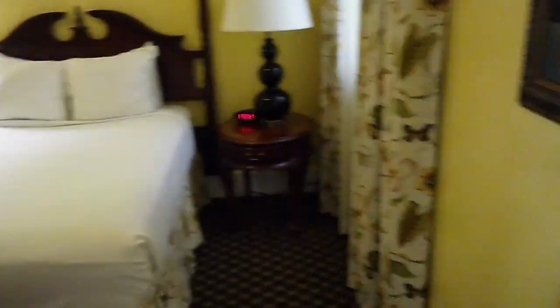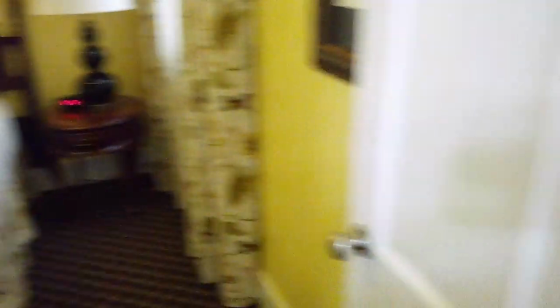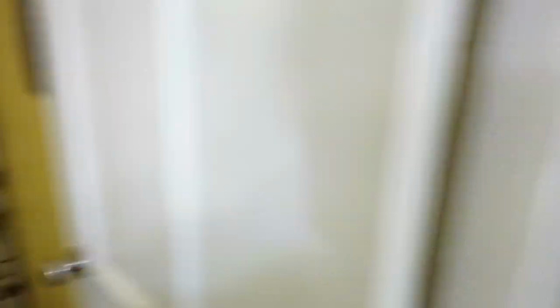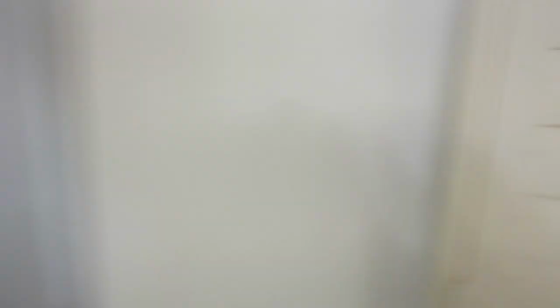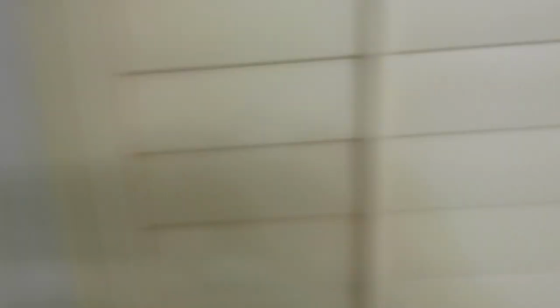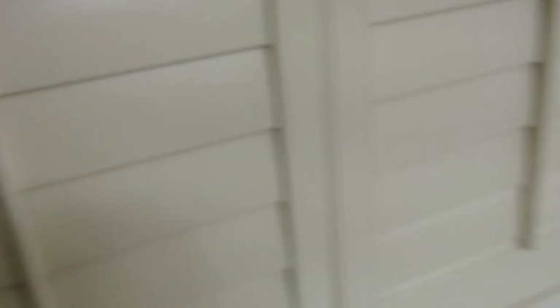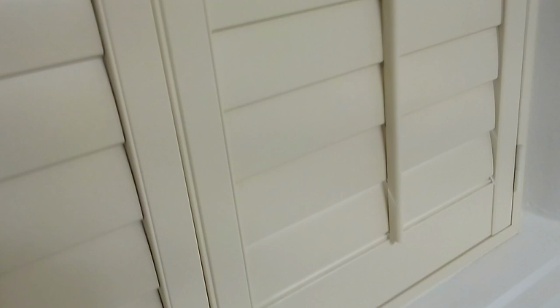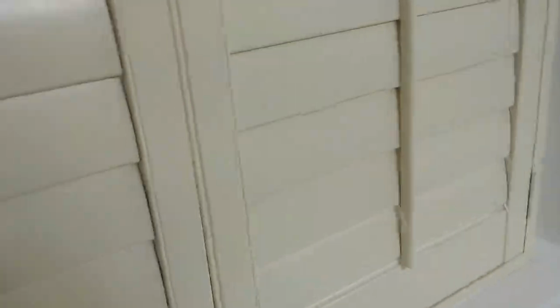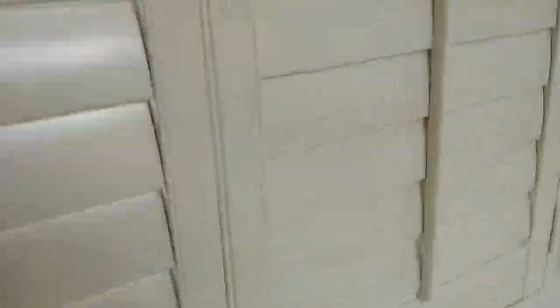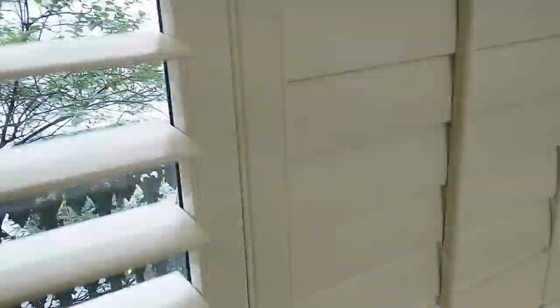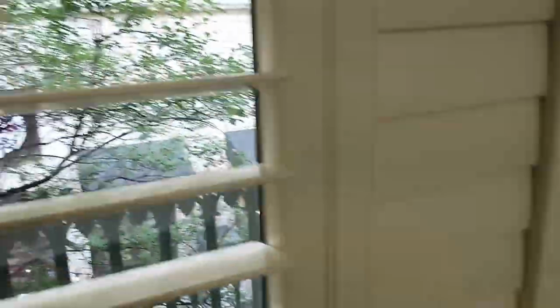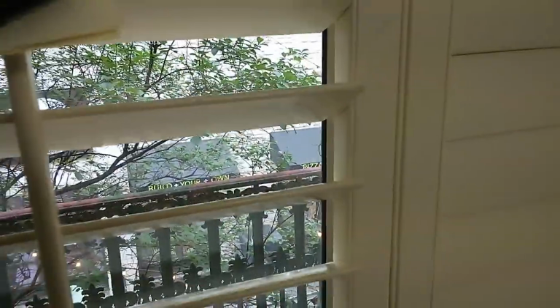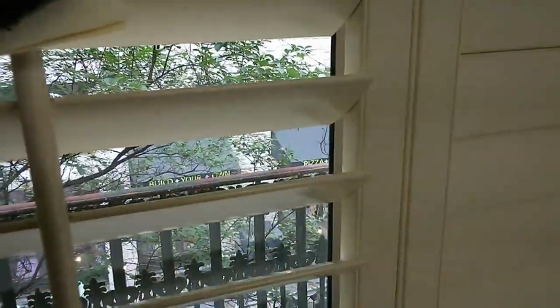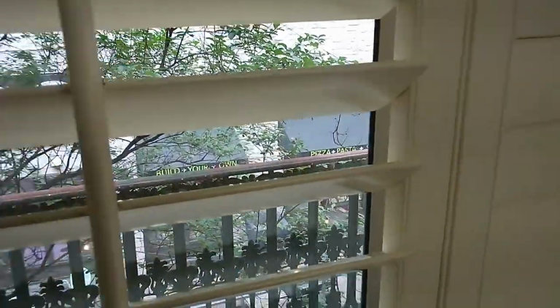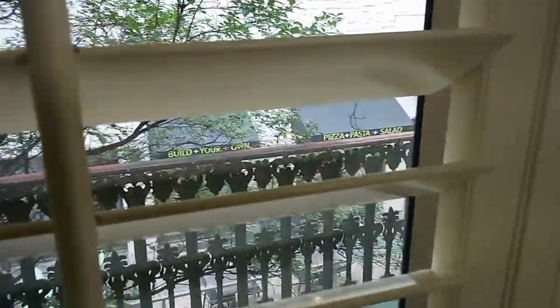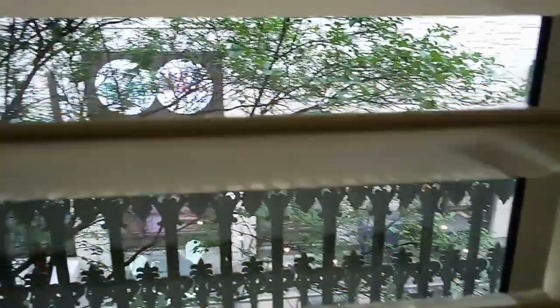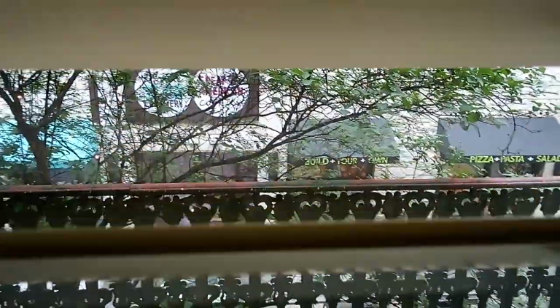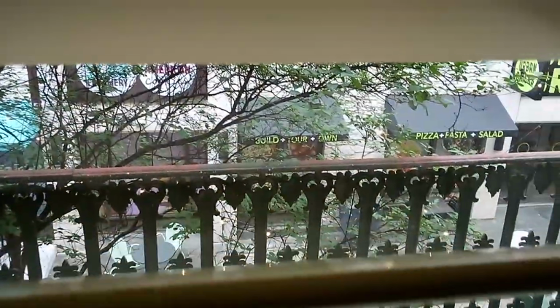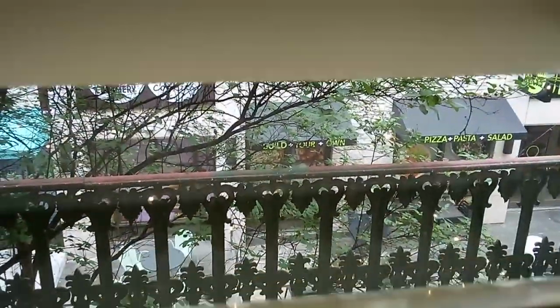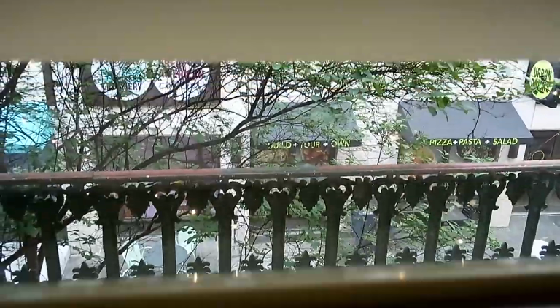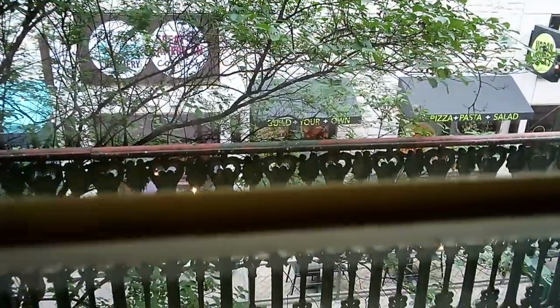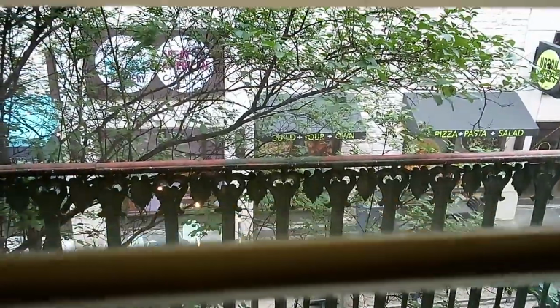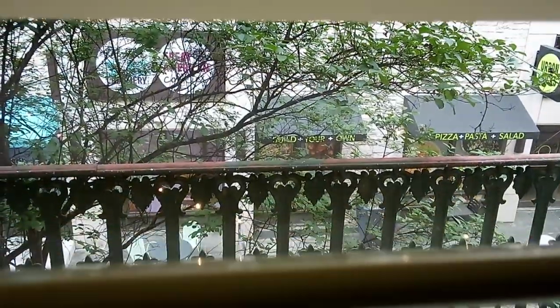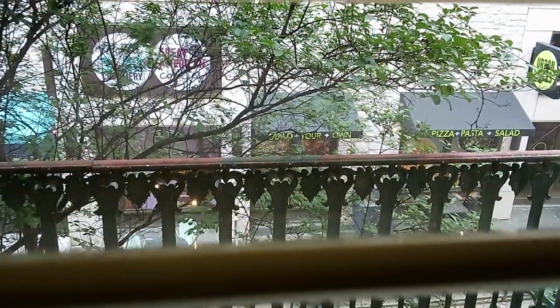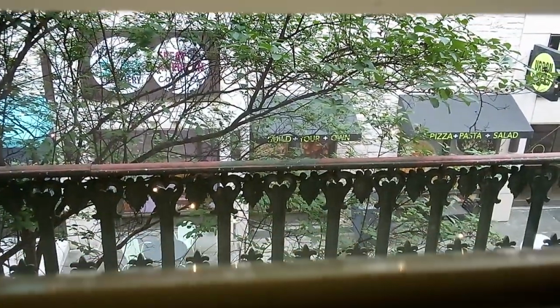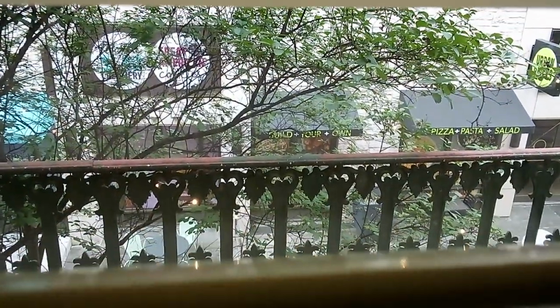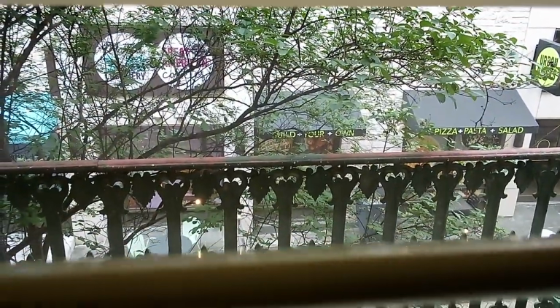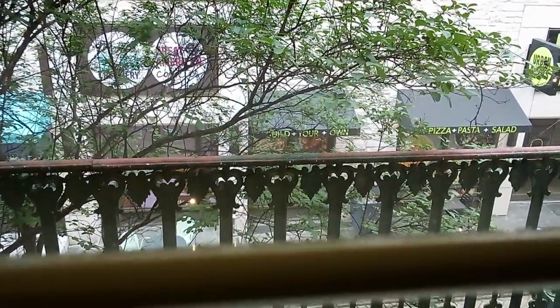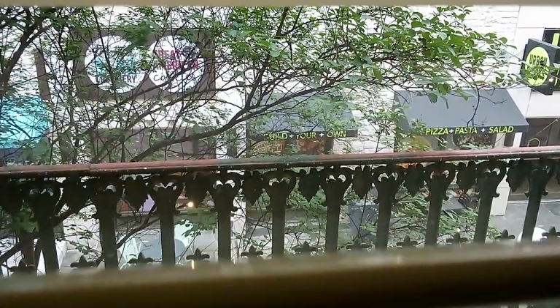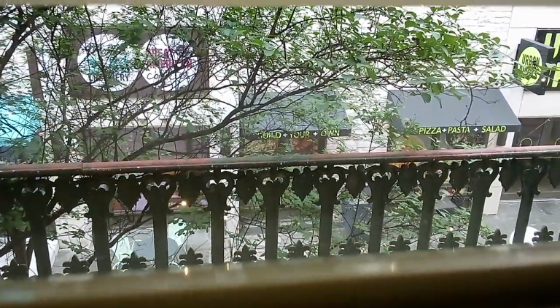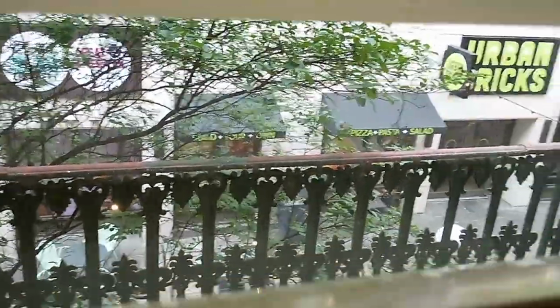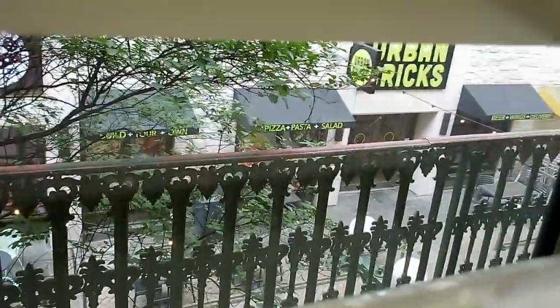Is that a window in here? It is a window. Isn't that amazing? This faces River Center Mall — or the Shops at River Center, as they changed it to recently.